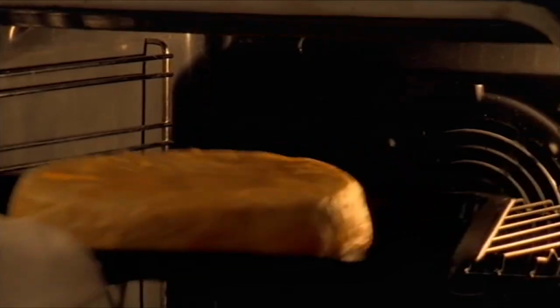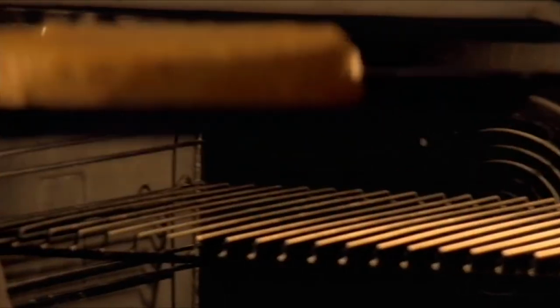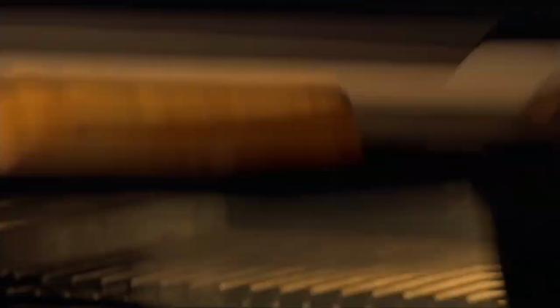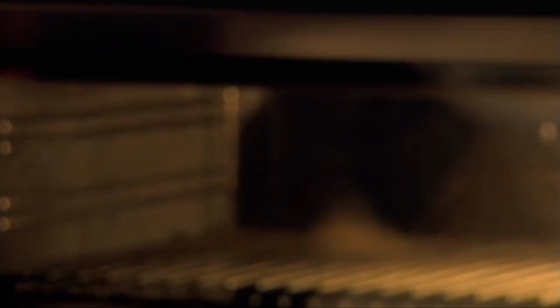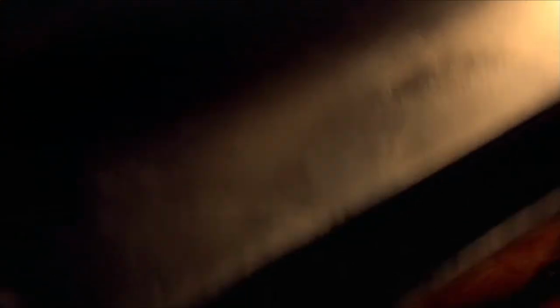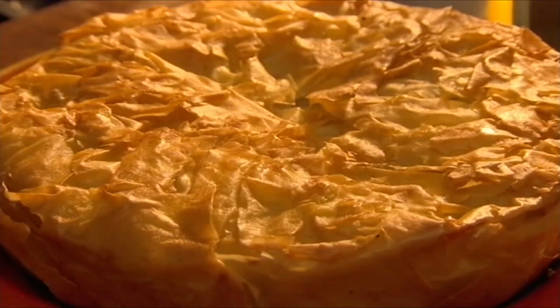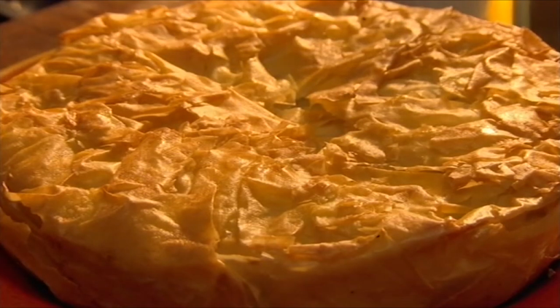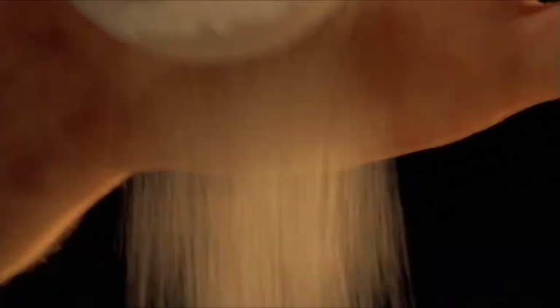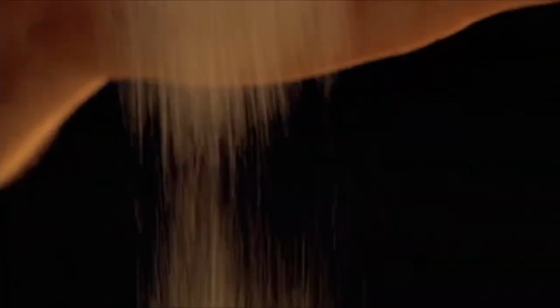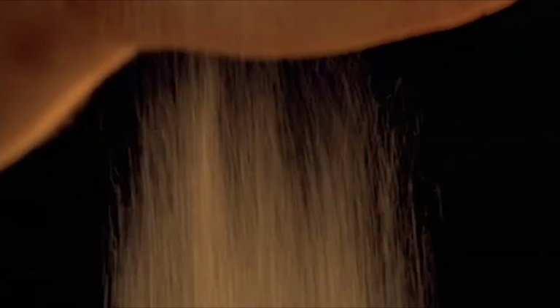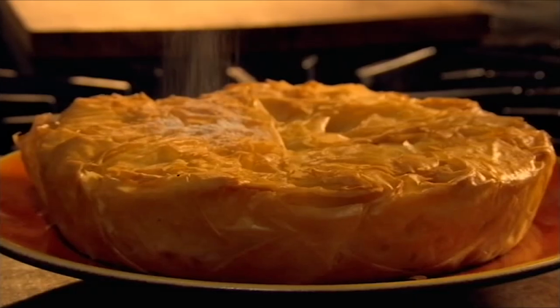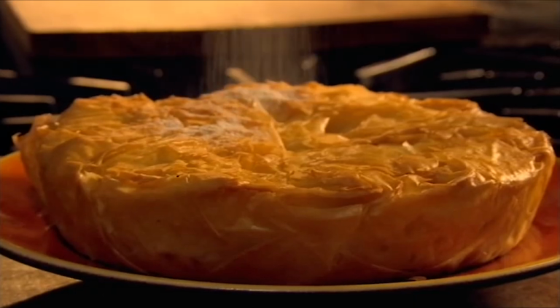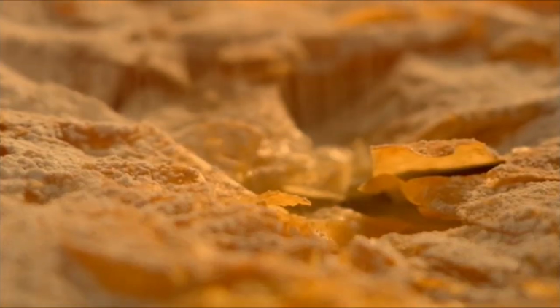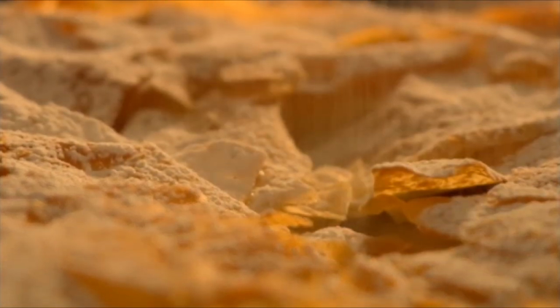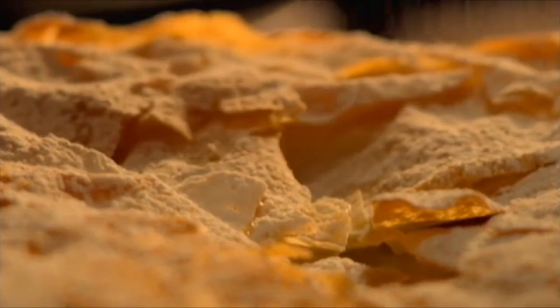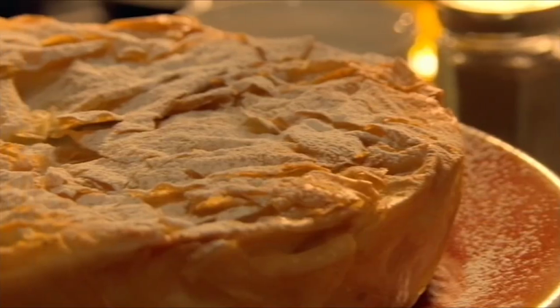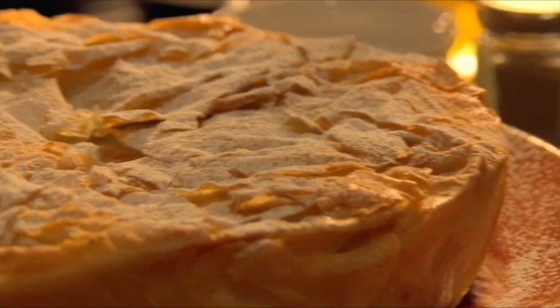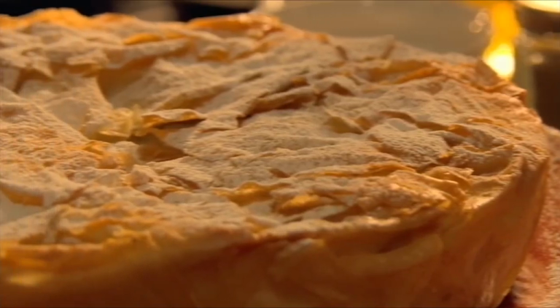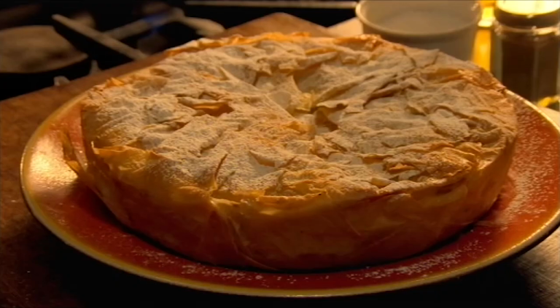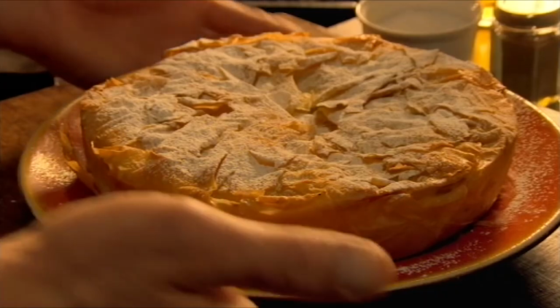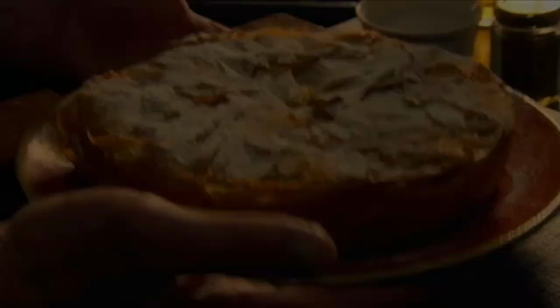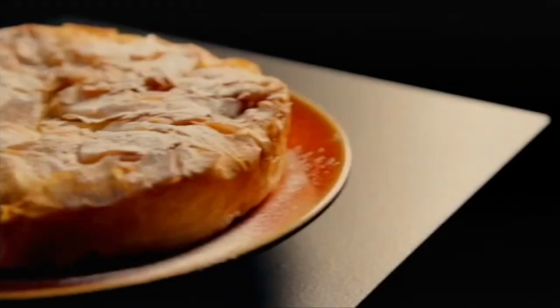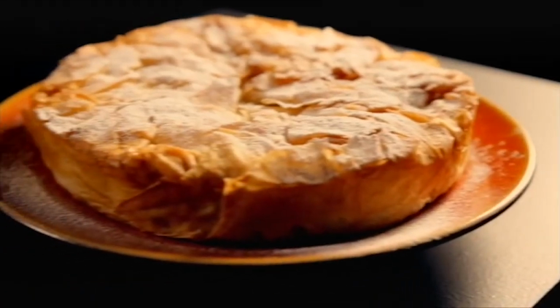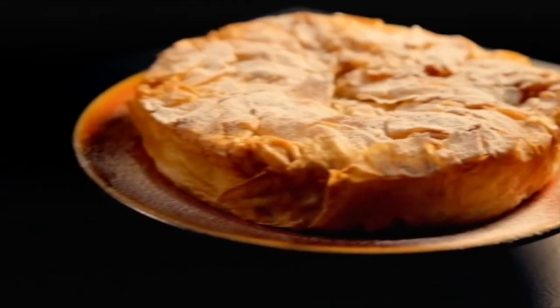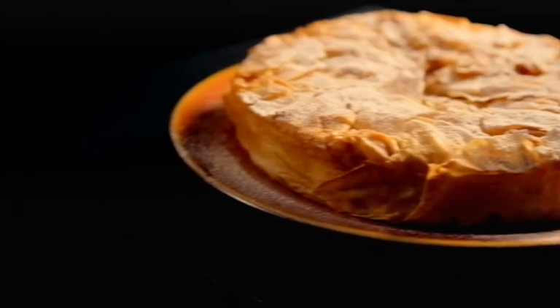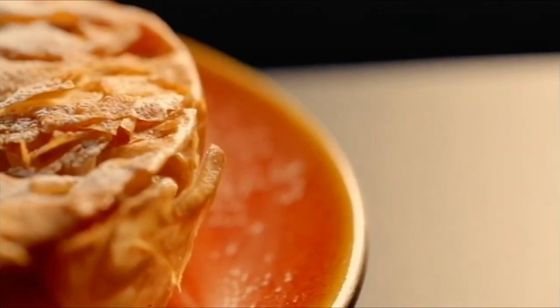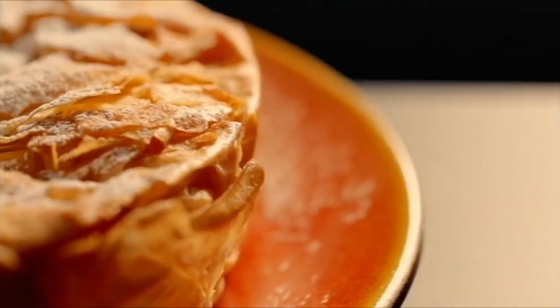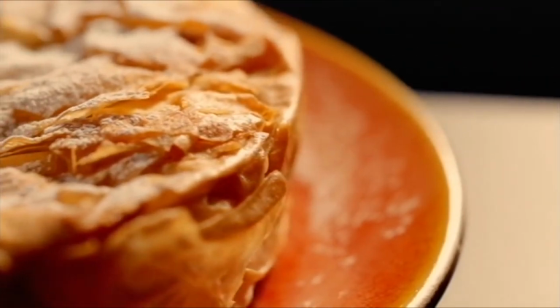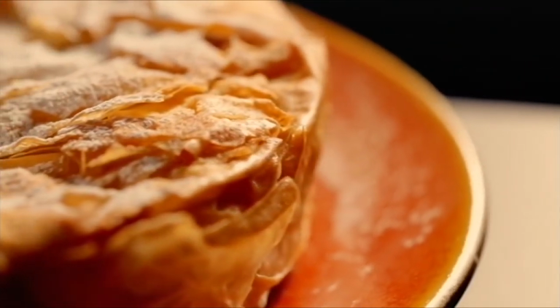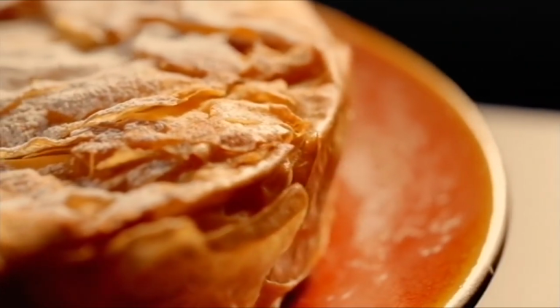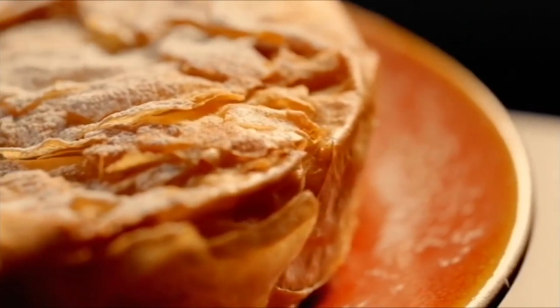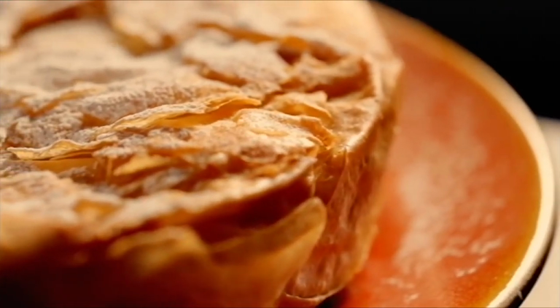When done, remove. For a different but delicious sweet finishing touch, dust lightly with icing sugar and cinnamon. Intensely aromatic, sweet and savoury, crispy and succulent — an extraordinary pie that has to be tasted to be believed.